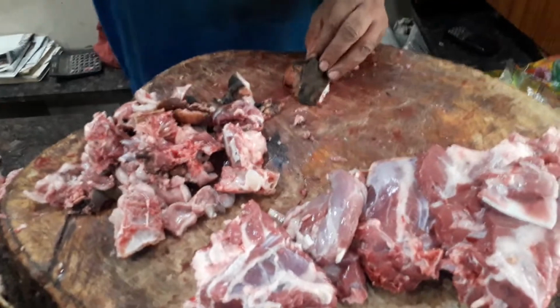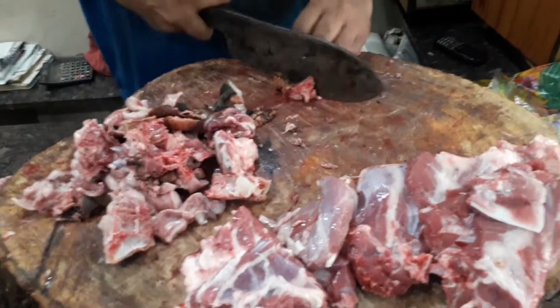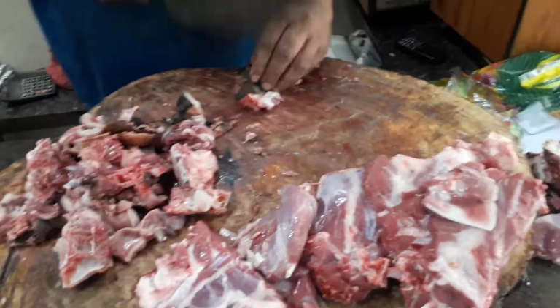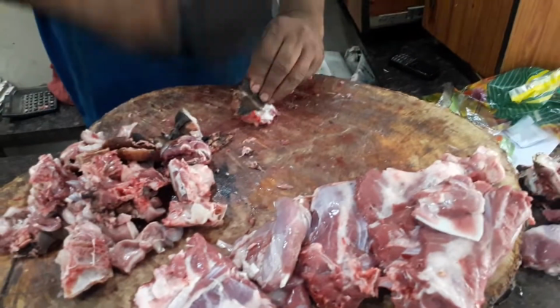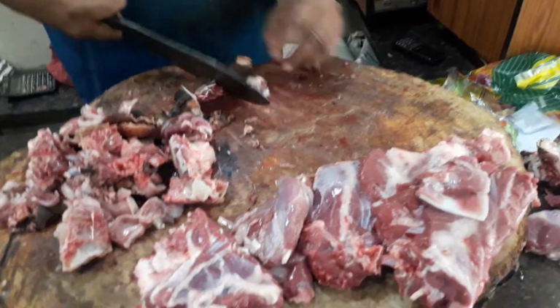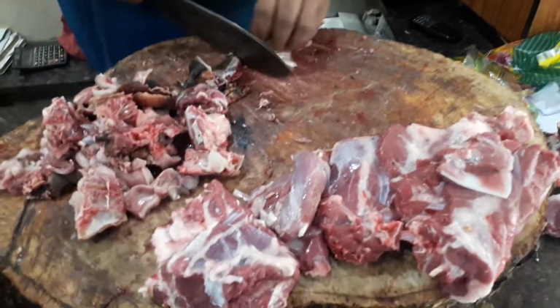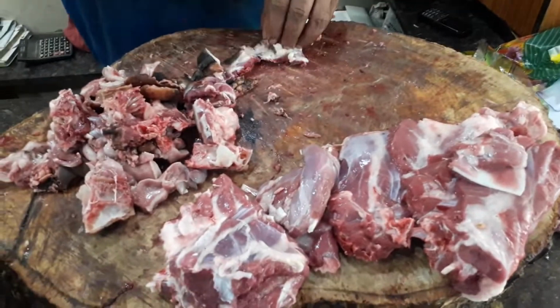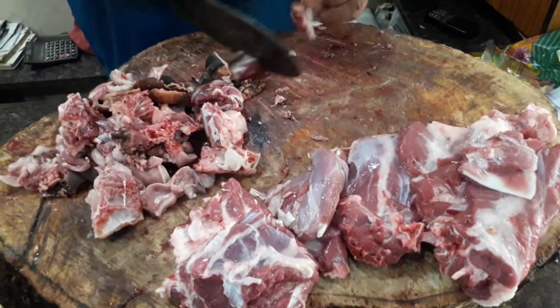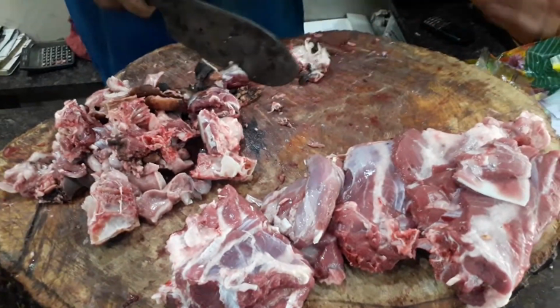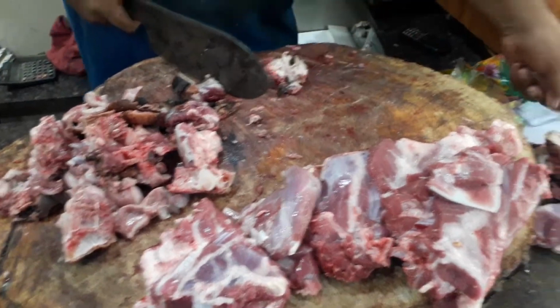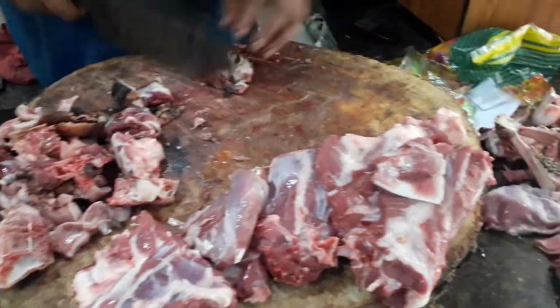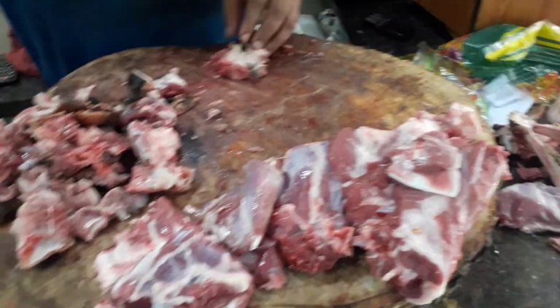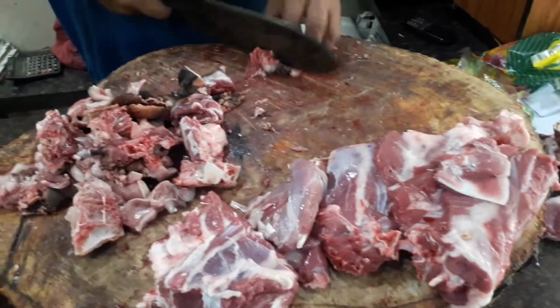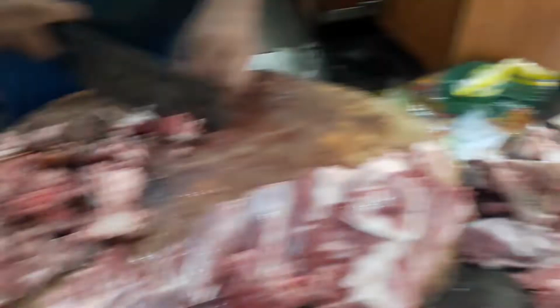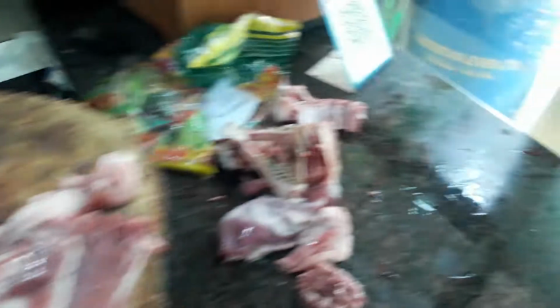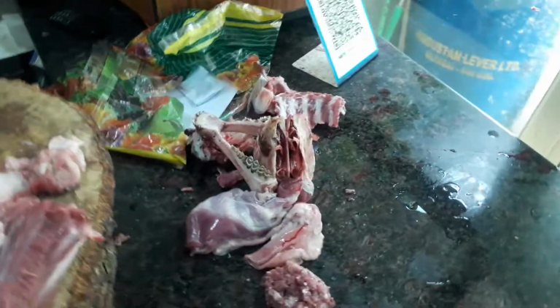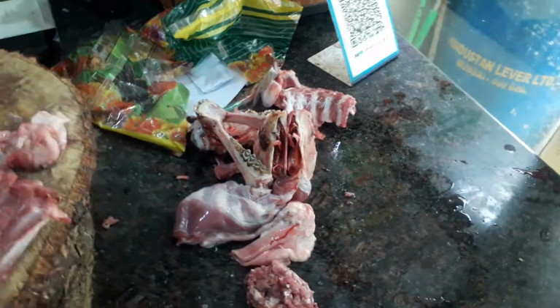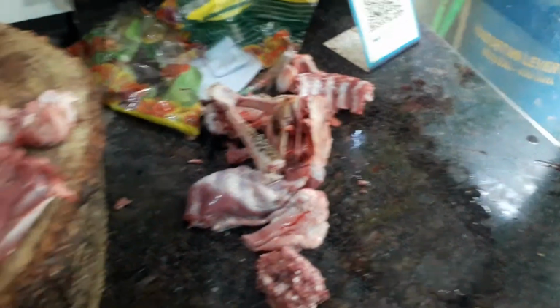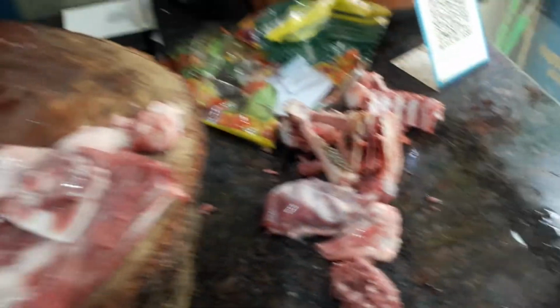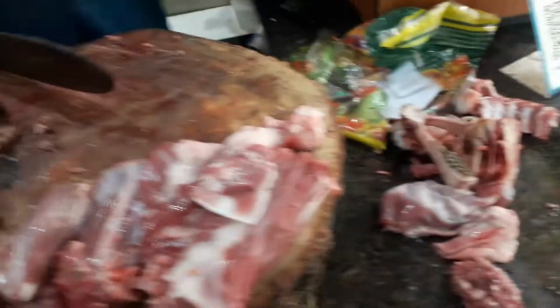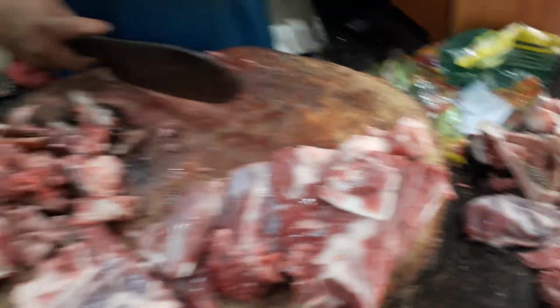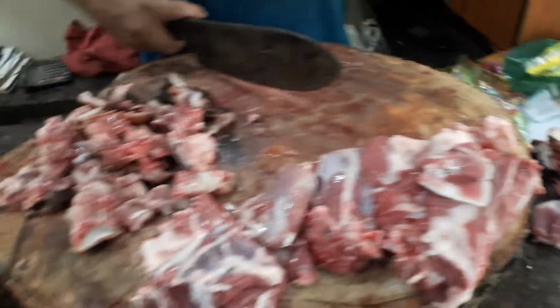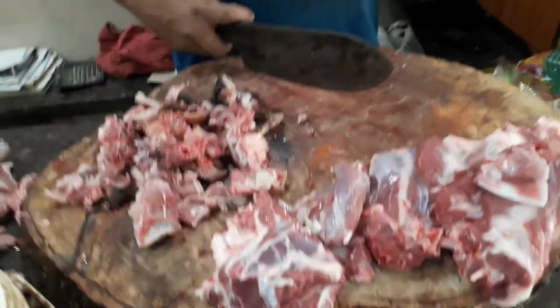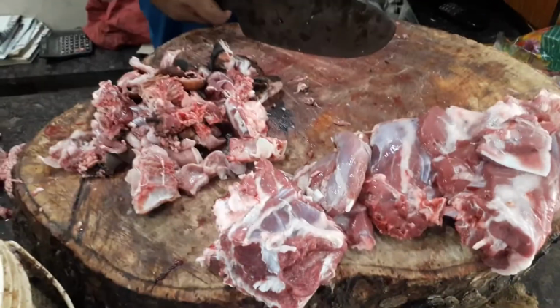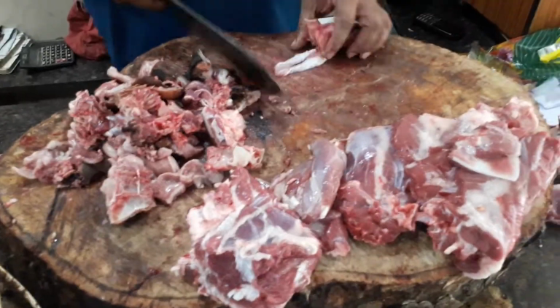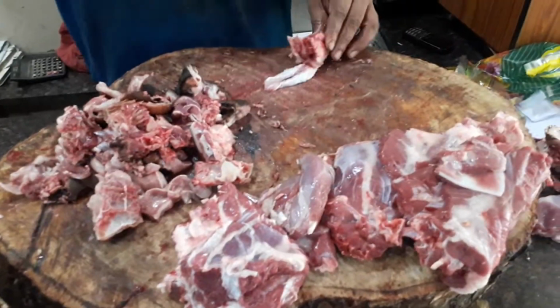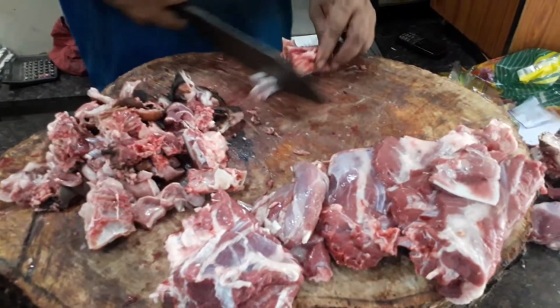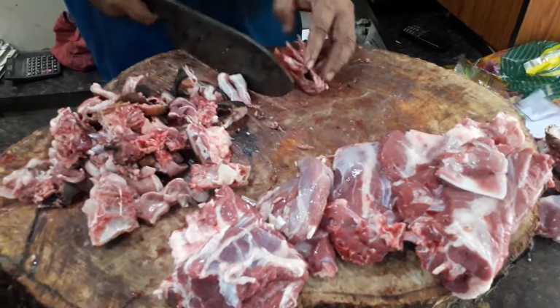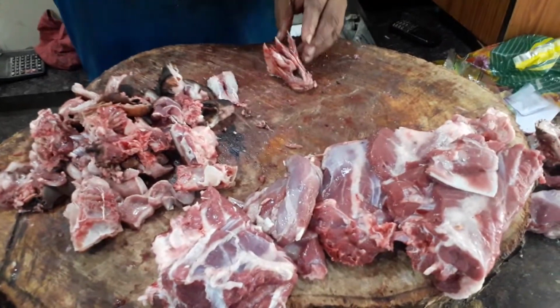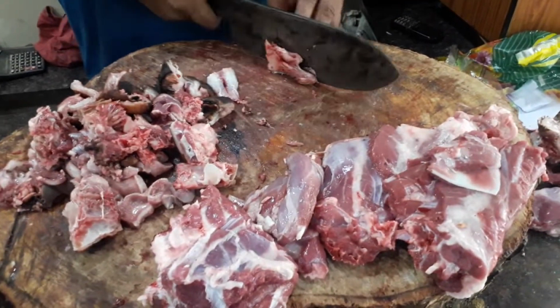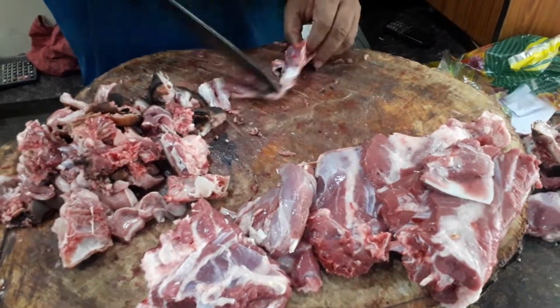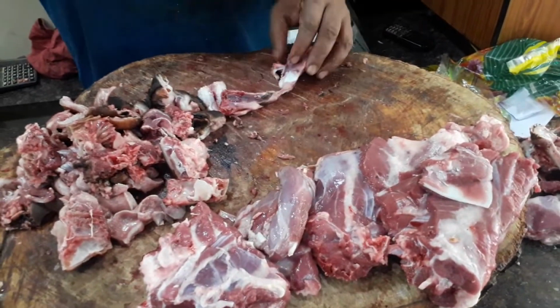We'll be using the wheat flour to pour it. We will need to pour it. We have to pour it. Yes sir! You can't put it in the flour. I'll give it a little bit.